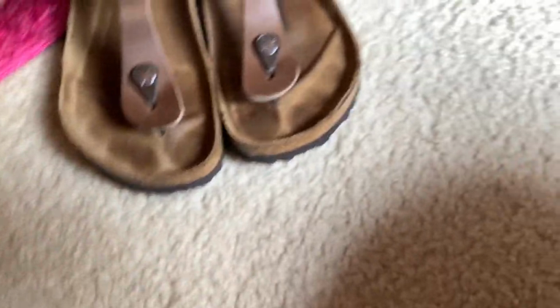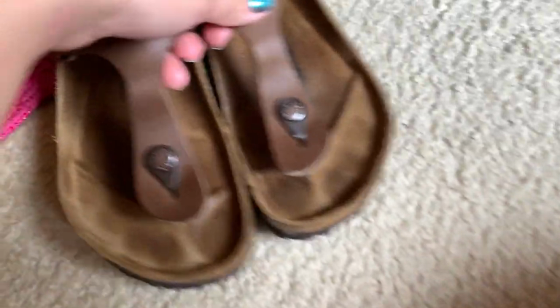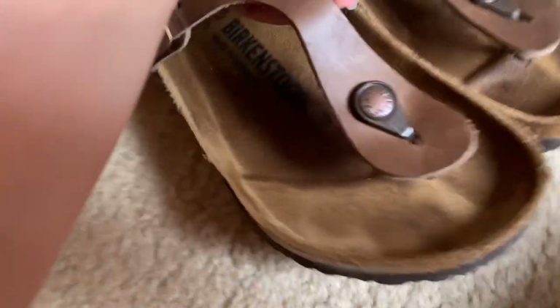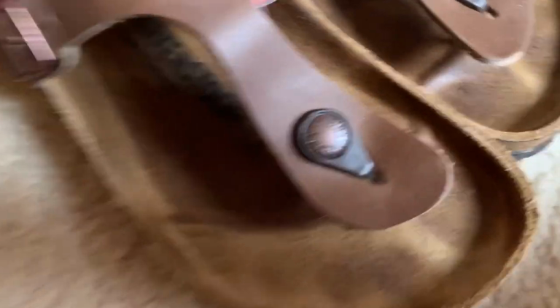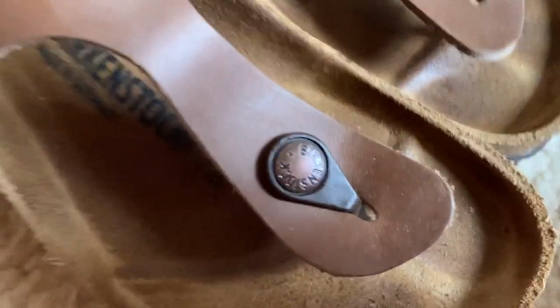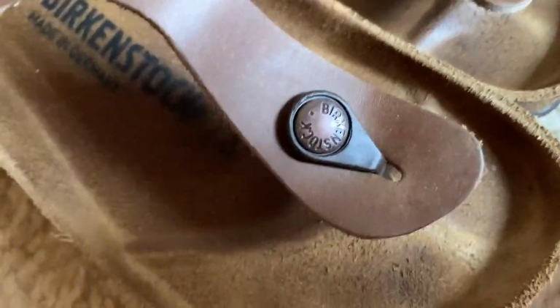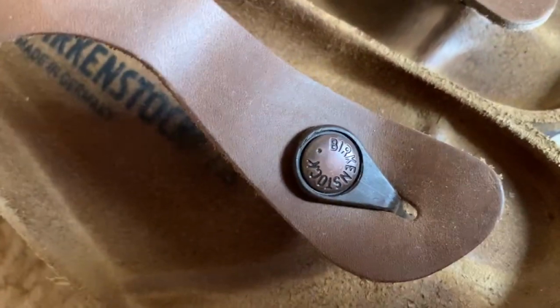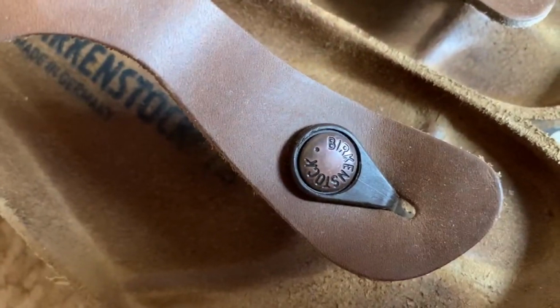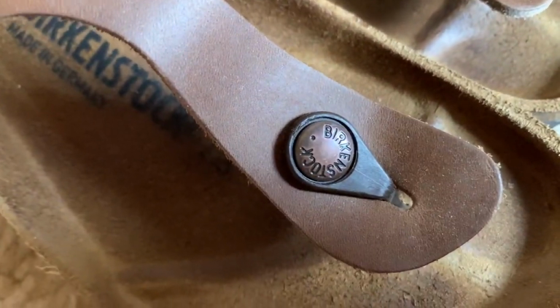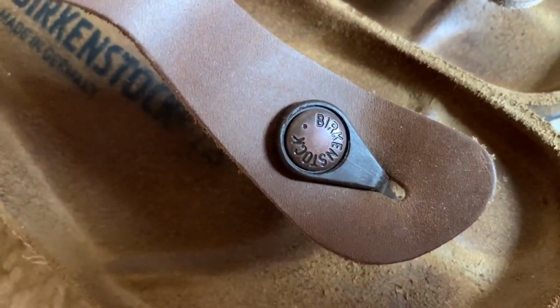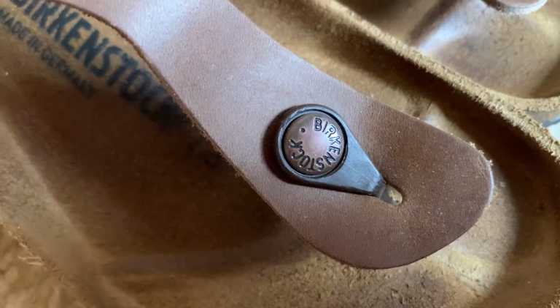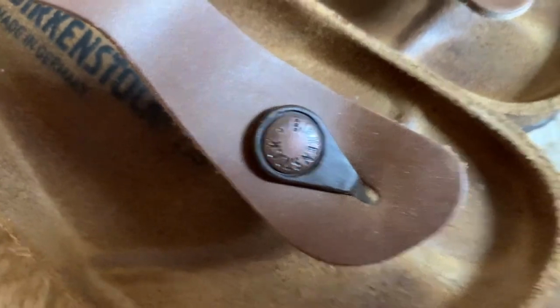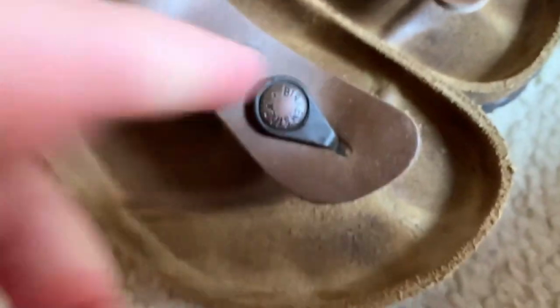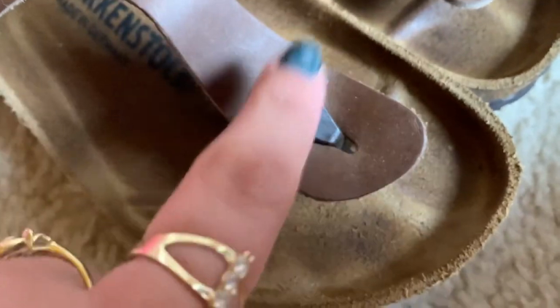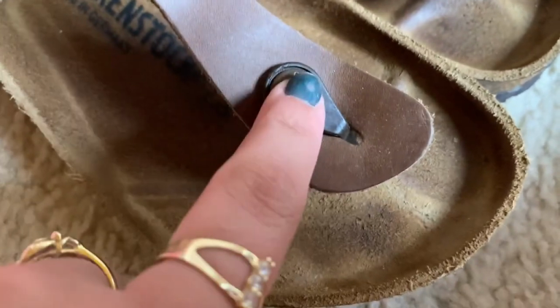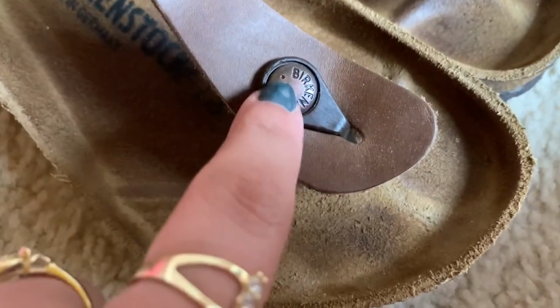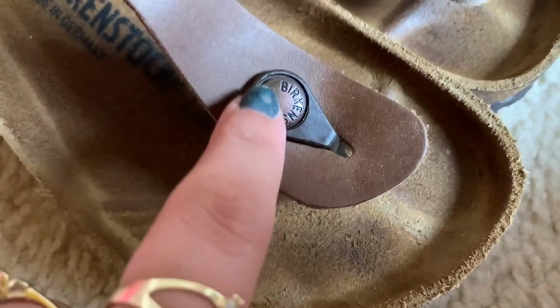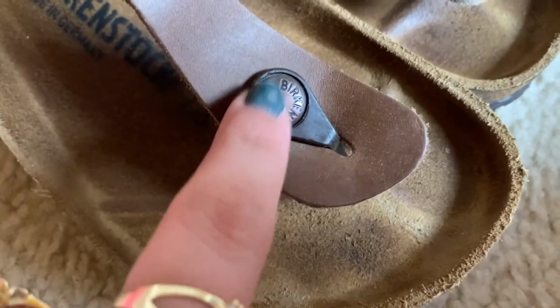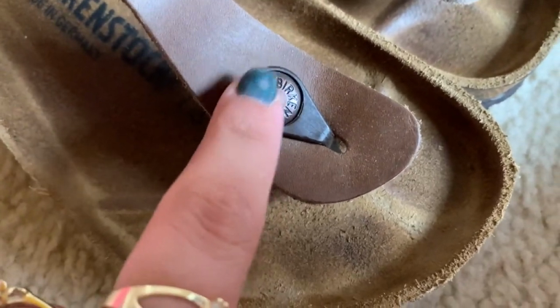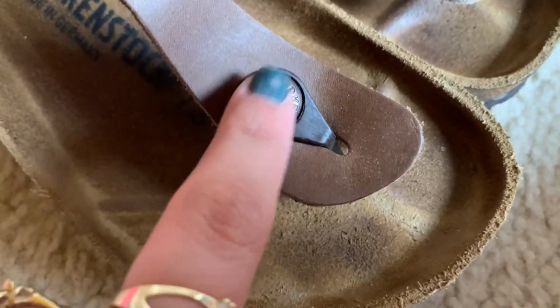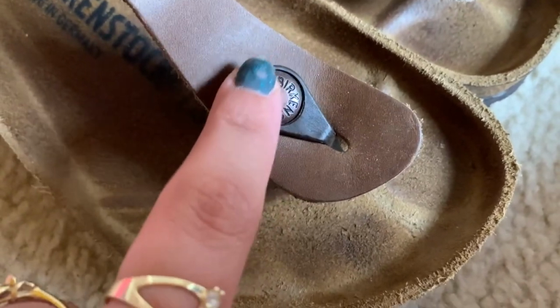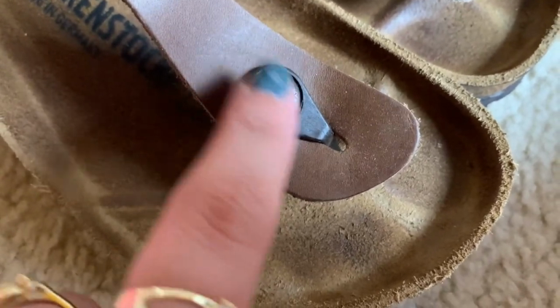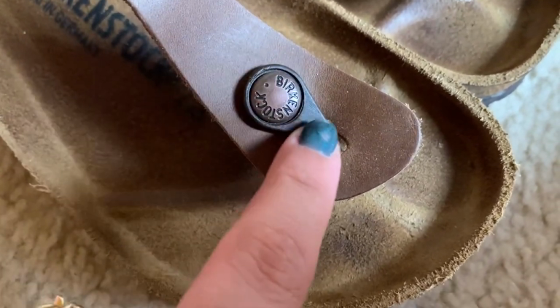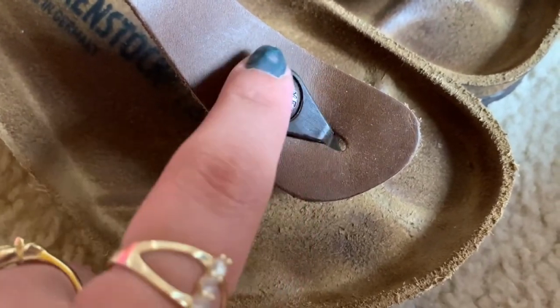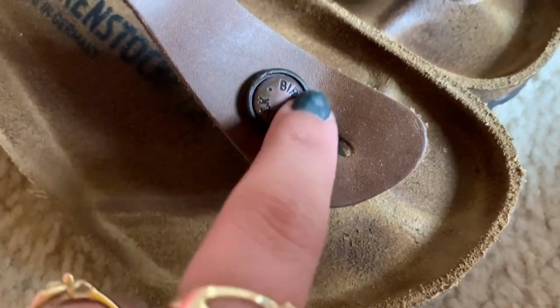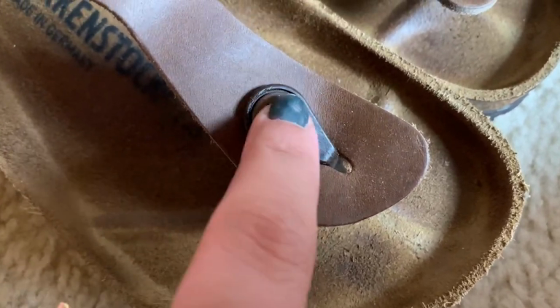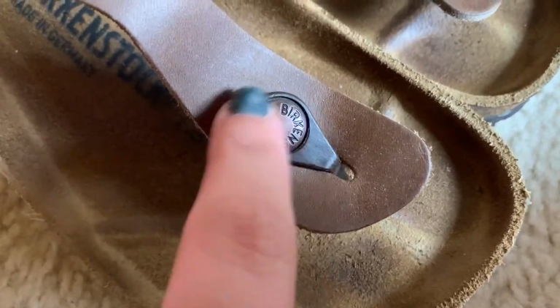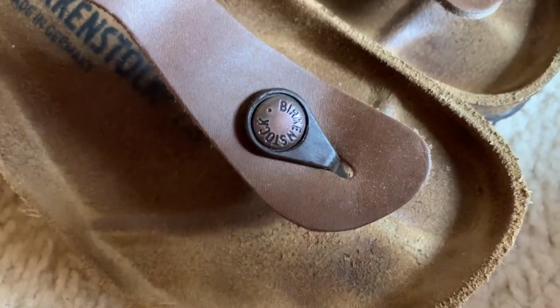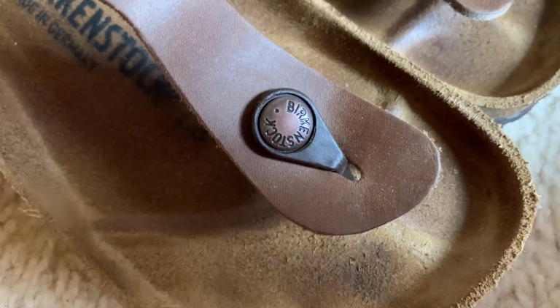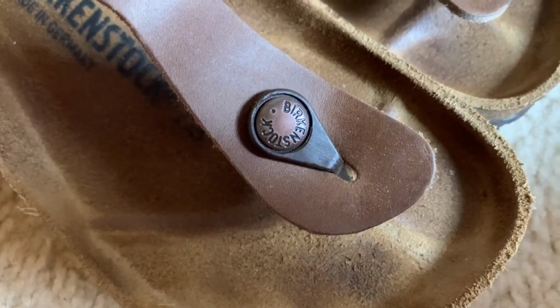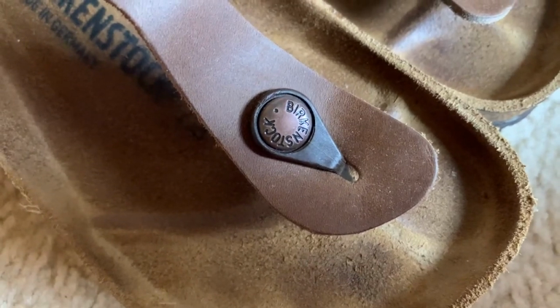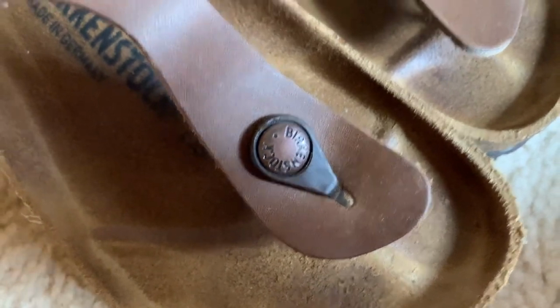This is what the little plastic piece that goes between your toes looks like up close.